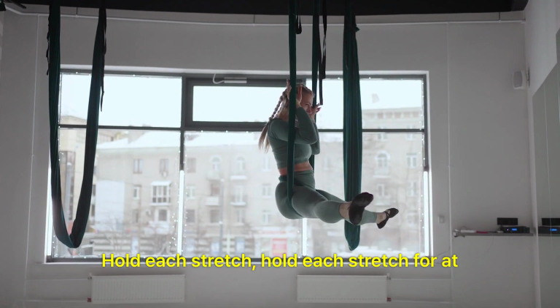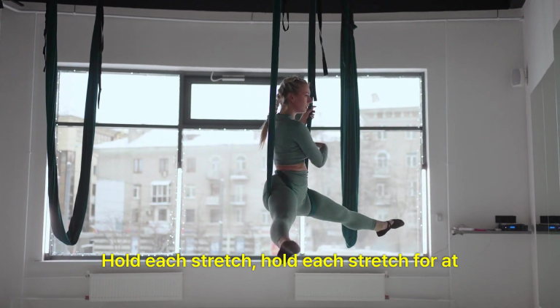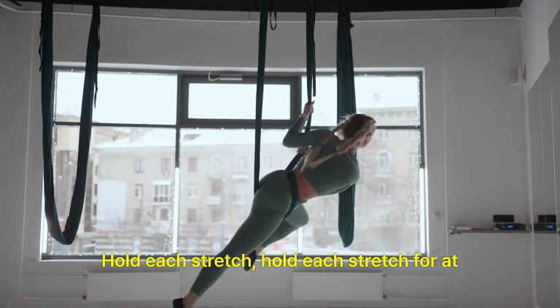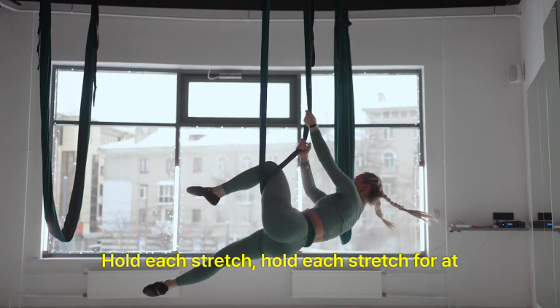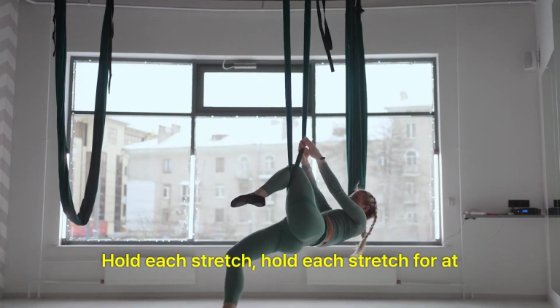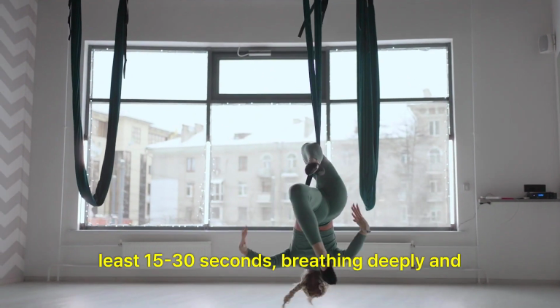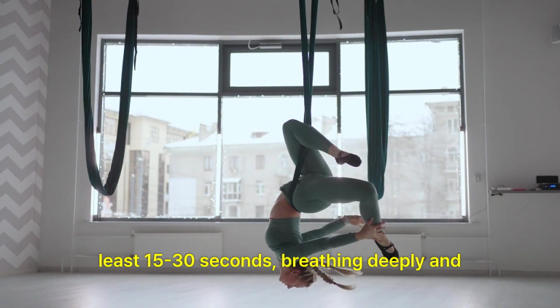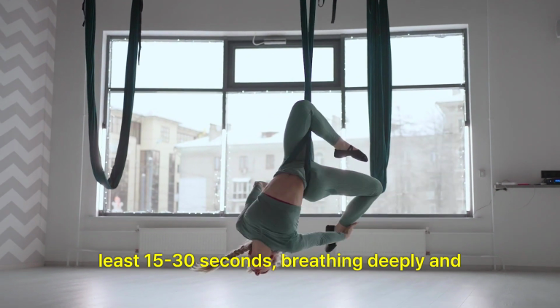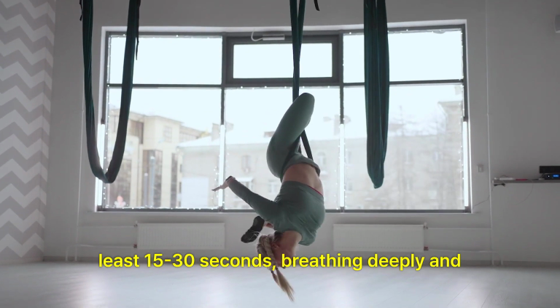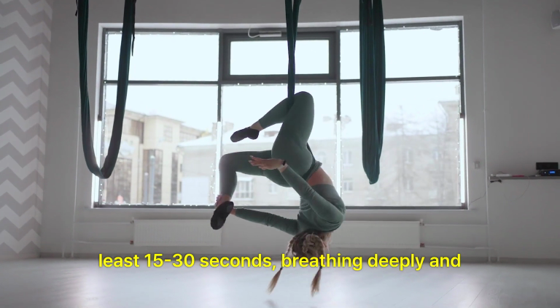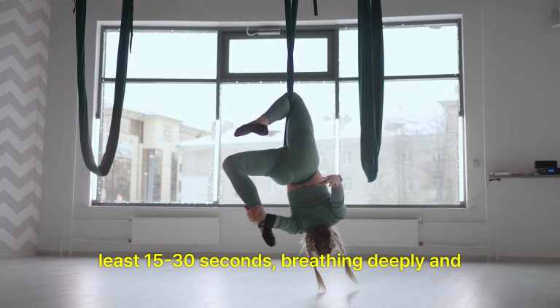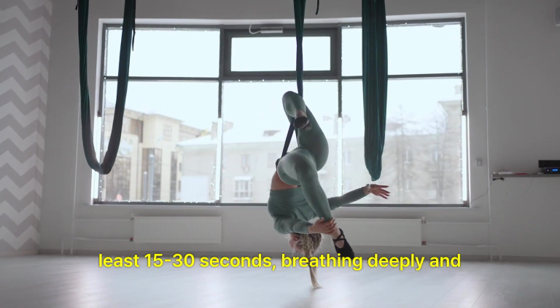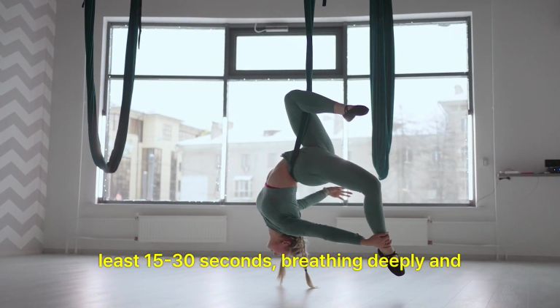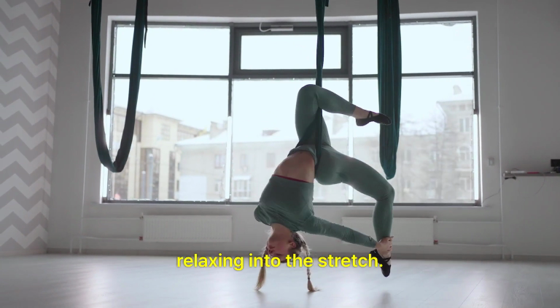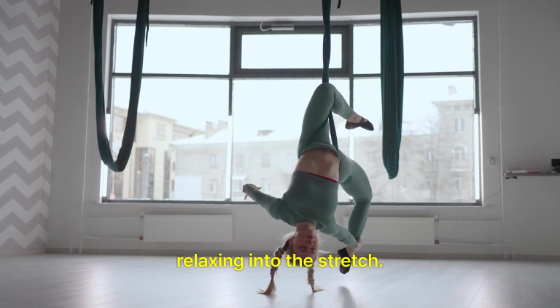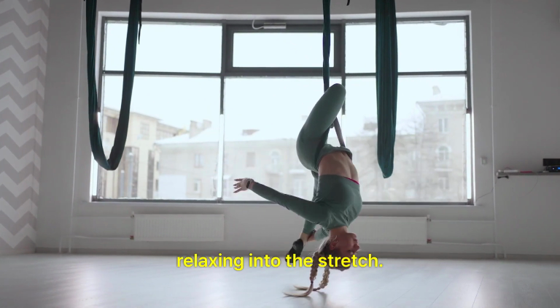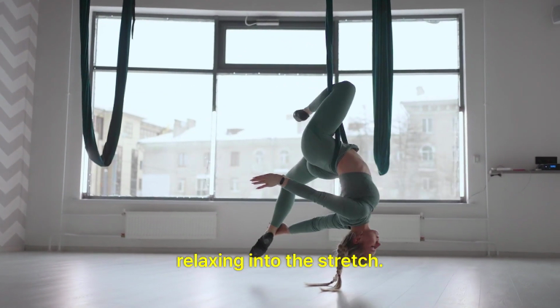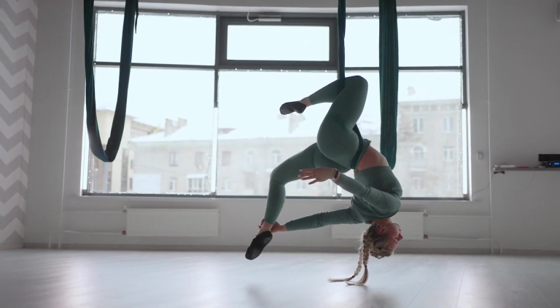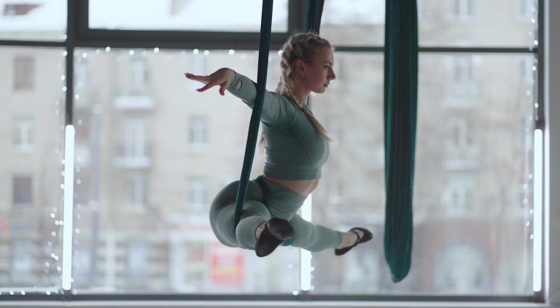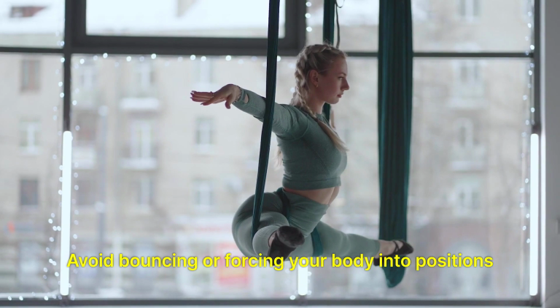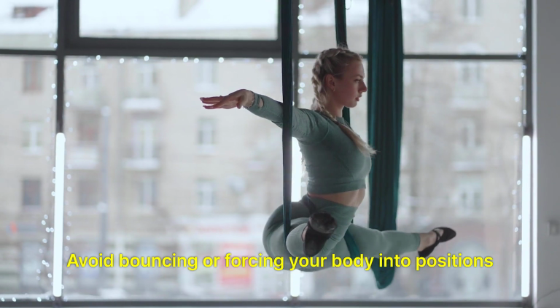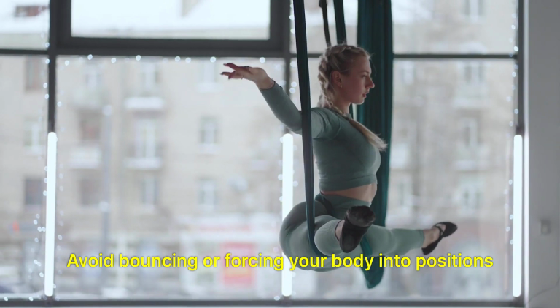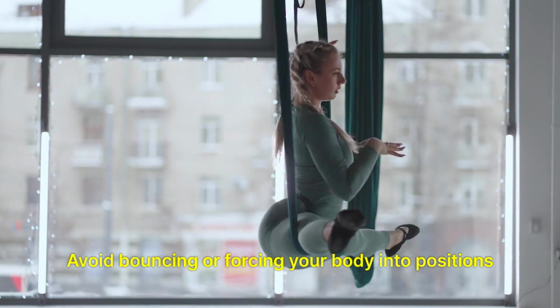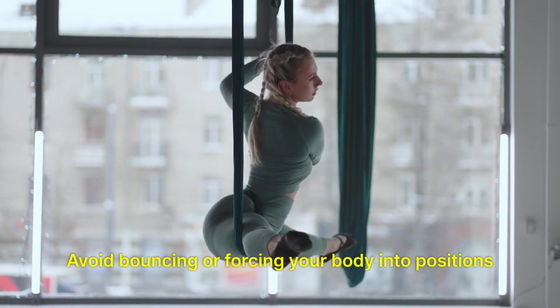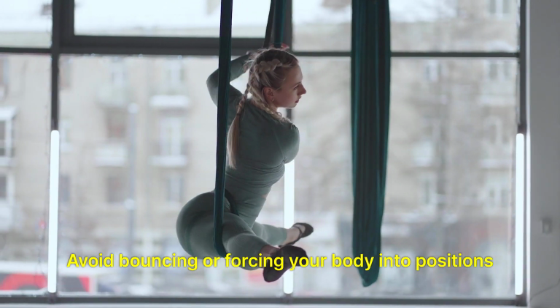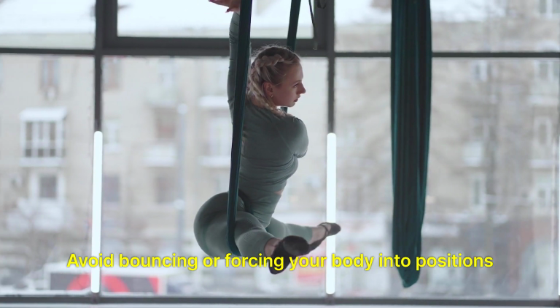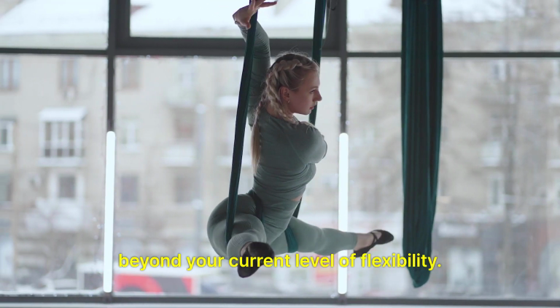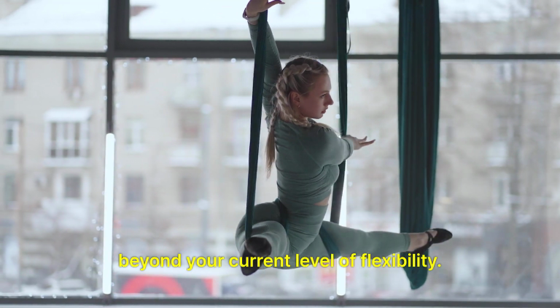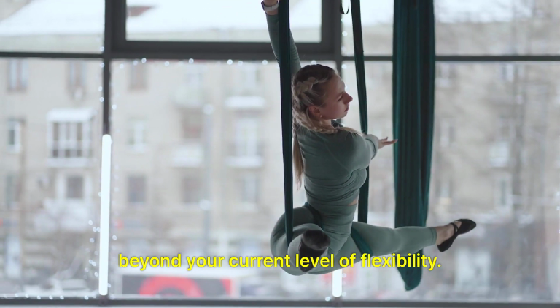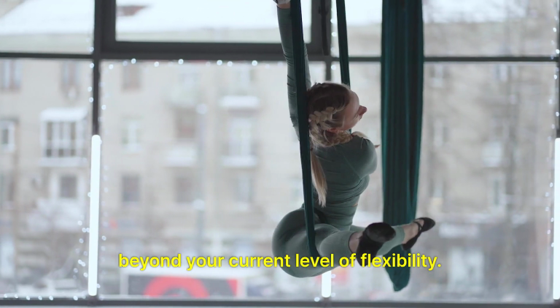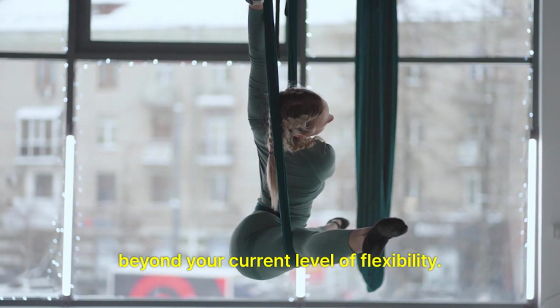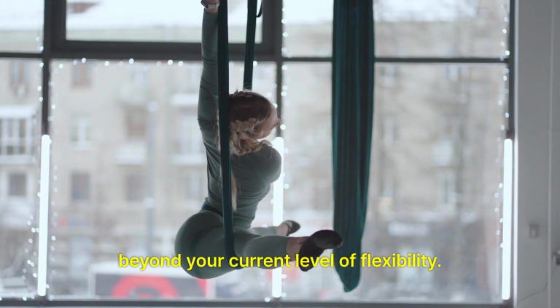Hold each stretch for at least 15-30 seconds, breathing deeply and relaxing into the stretch. Avoid bouncing or forcing your body into positions beyond your current level of flexibility.